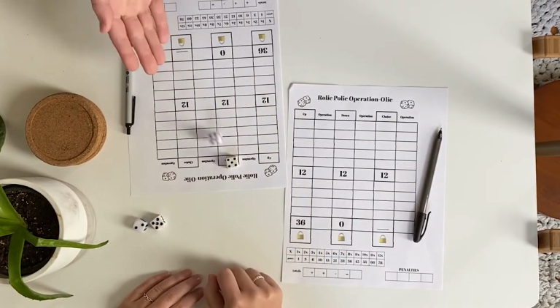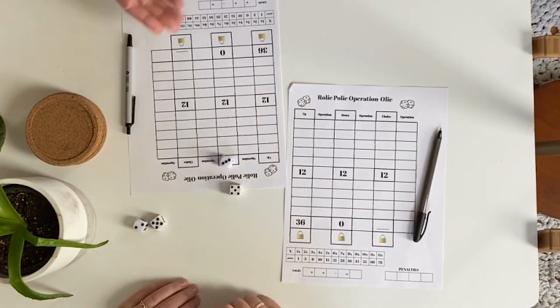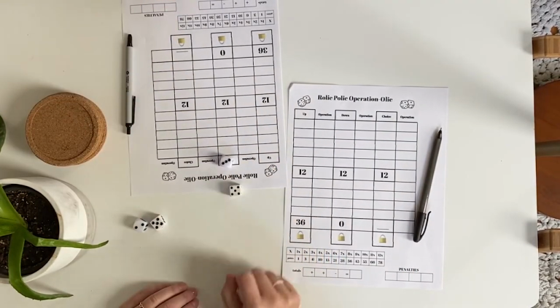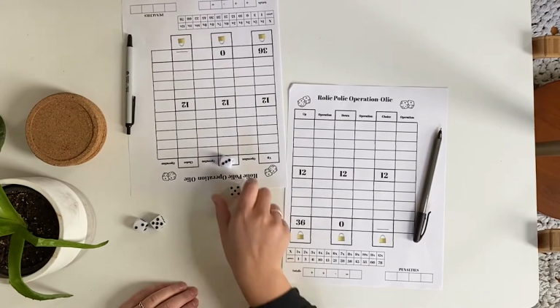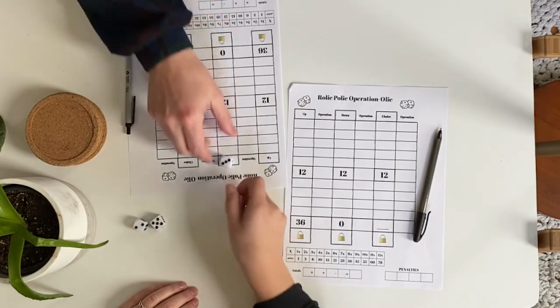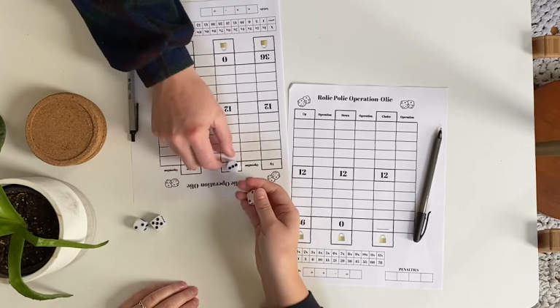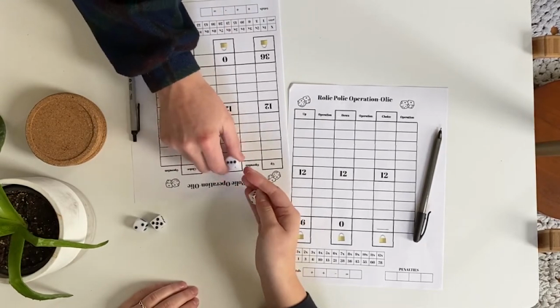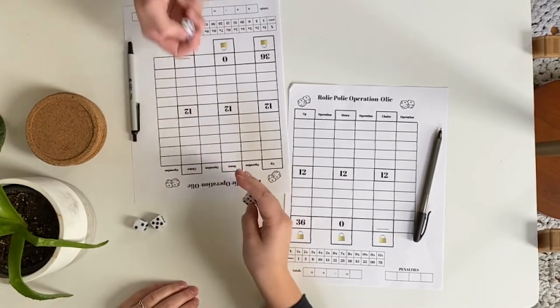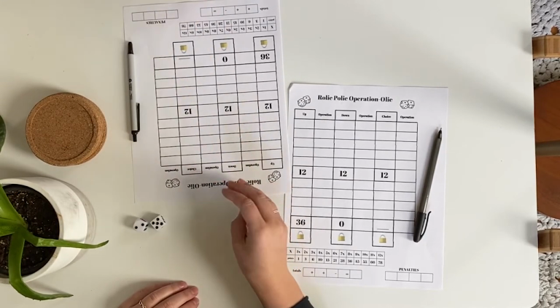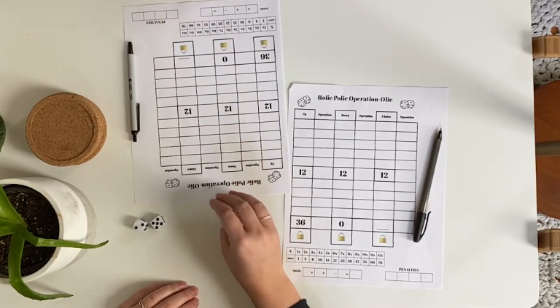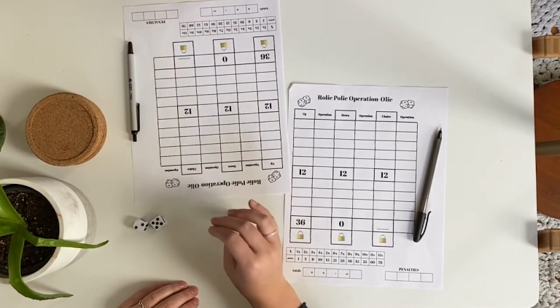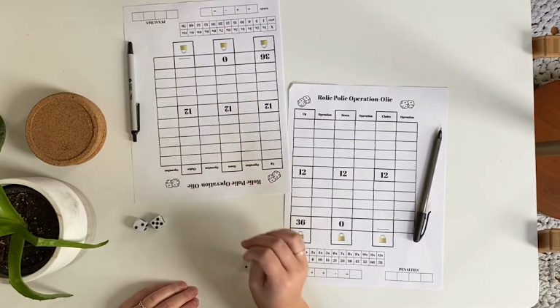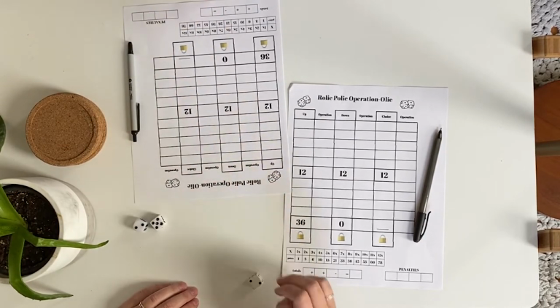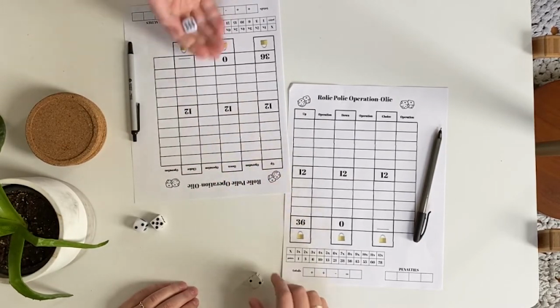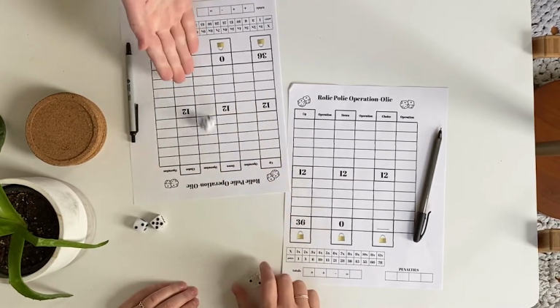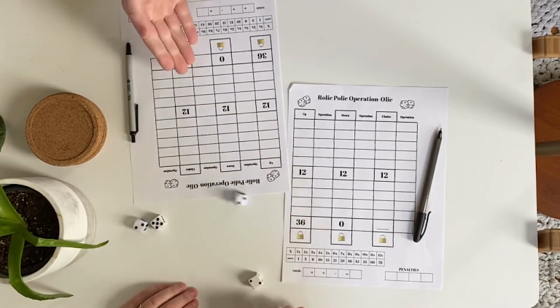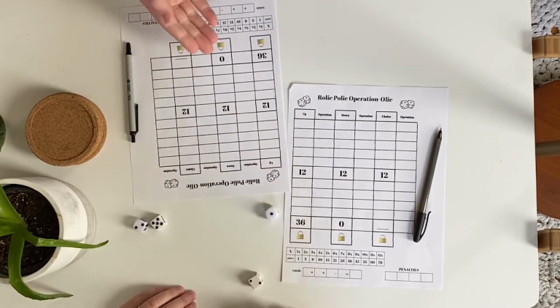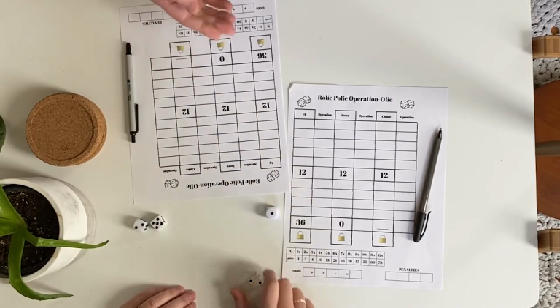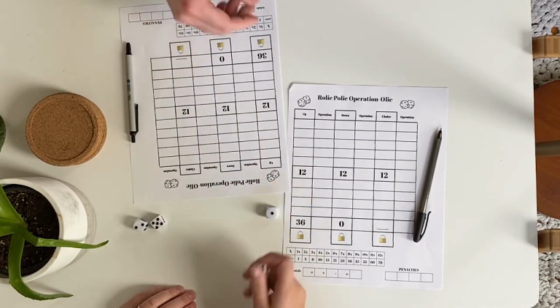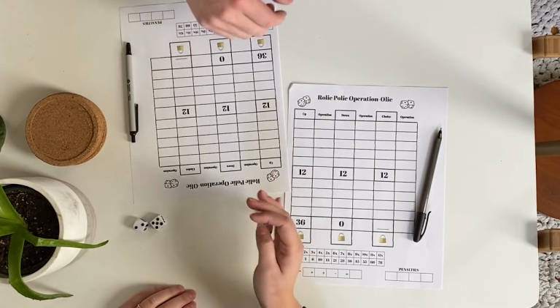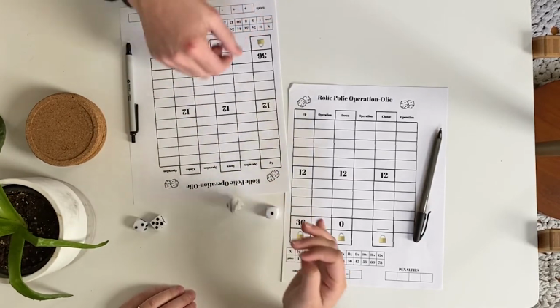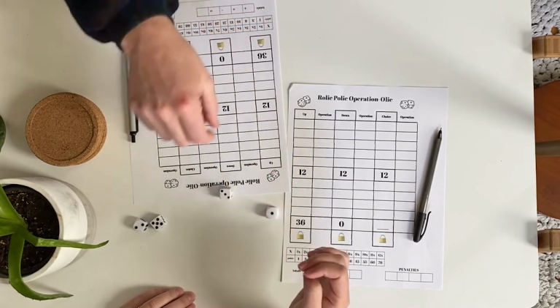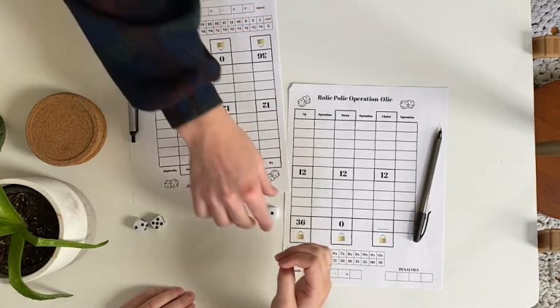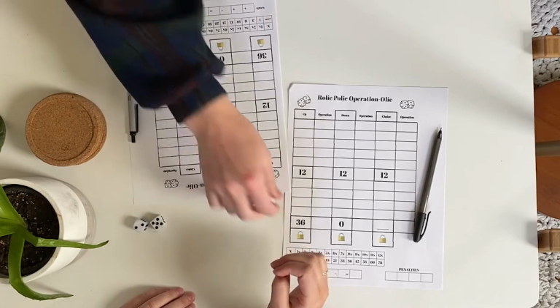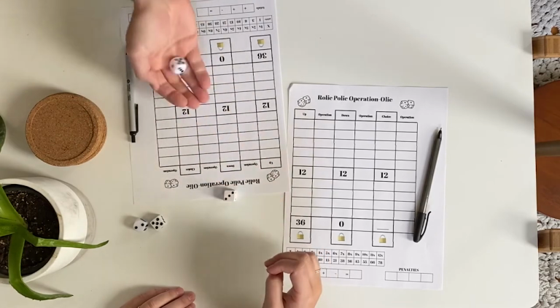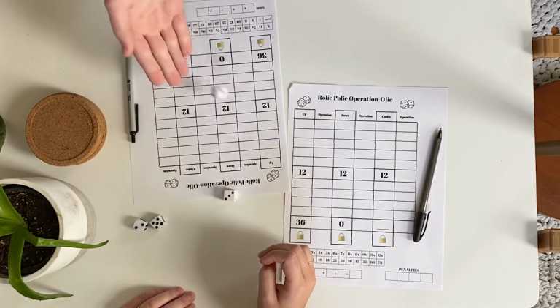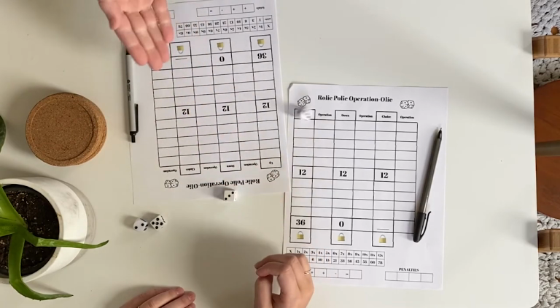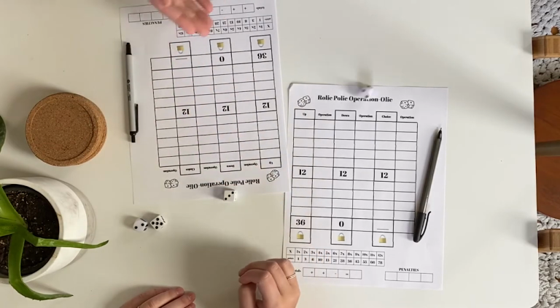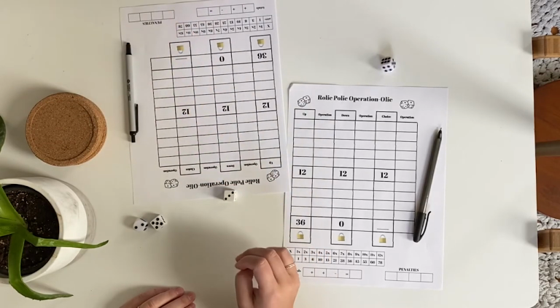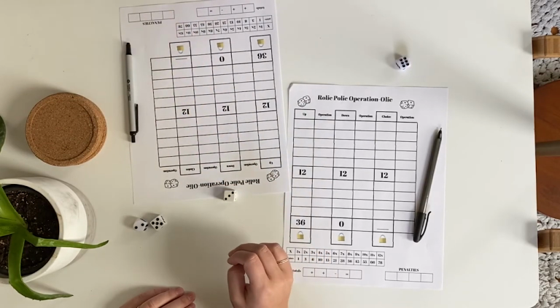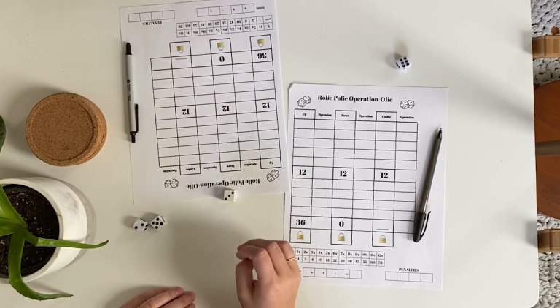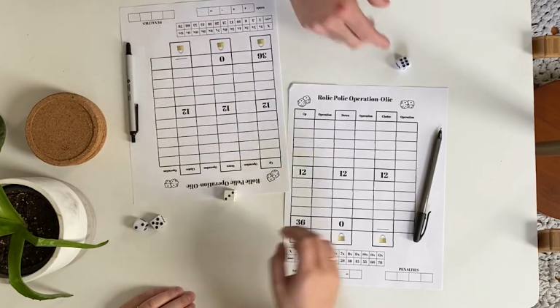If you choose to skip any boxes, they cannot be filled out afterward. The first person to roll a six will take on the role of the active player.